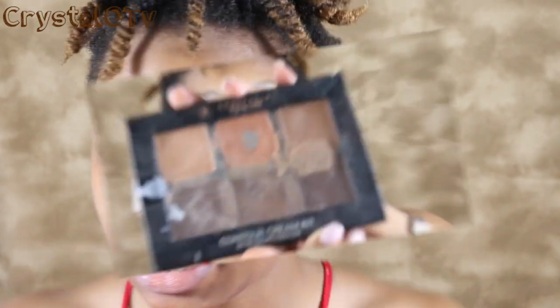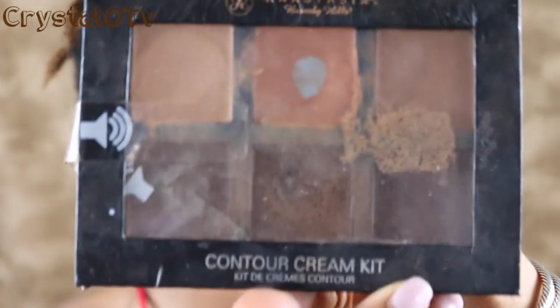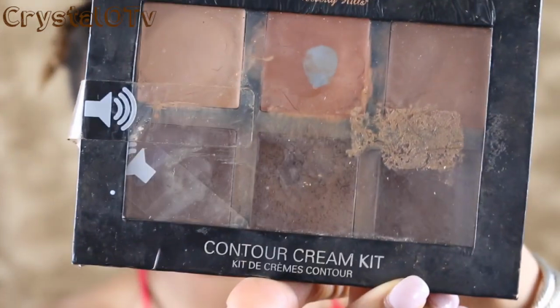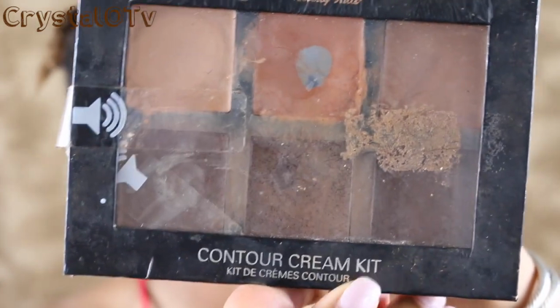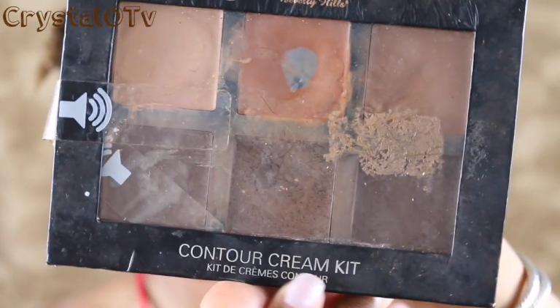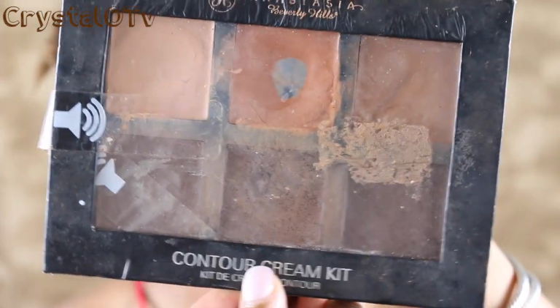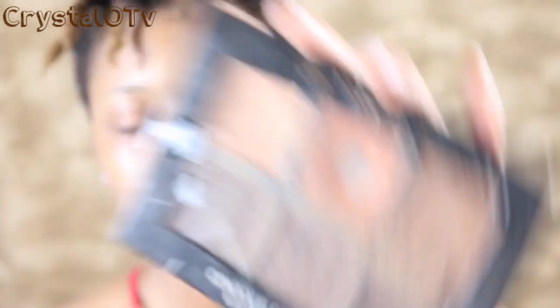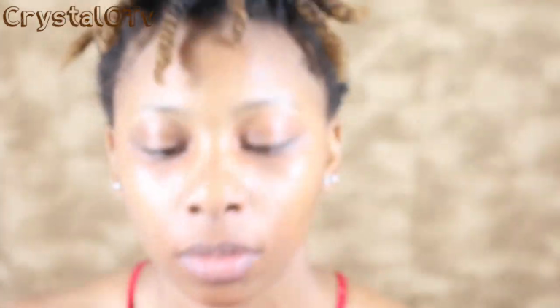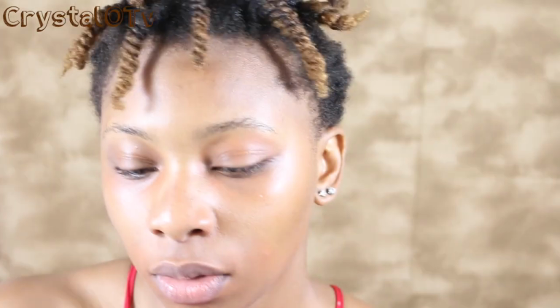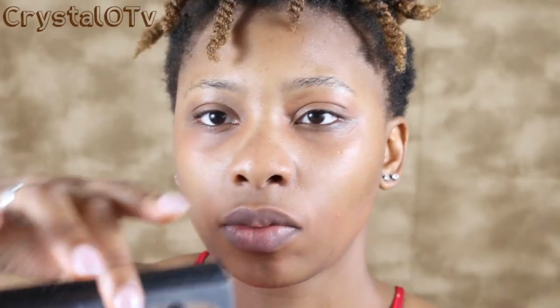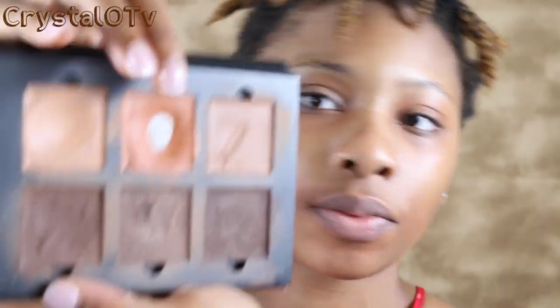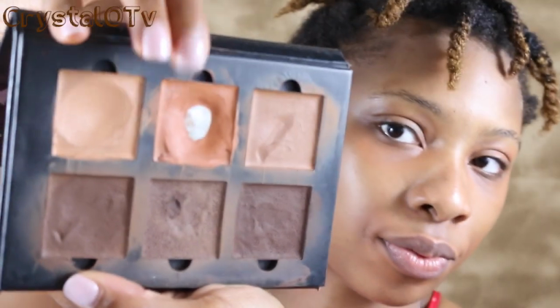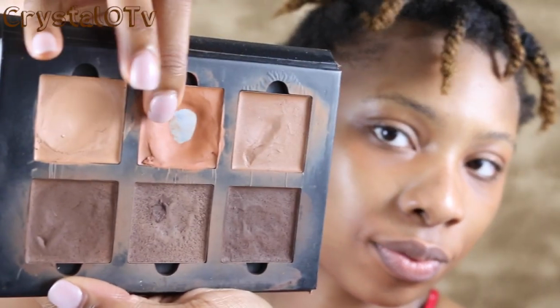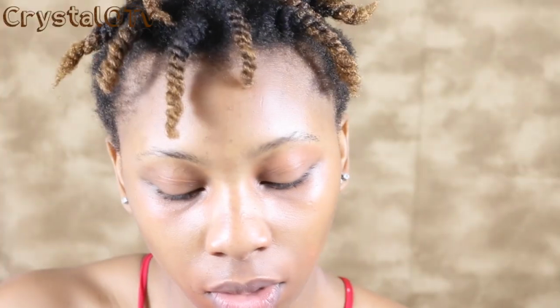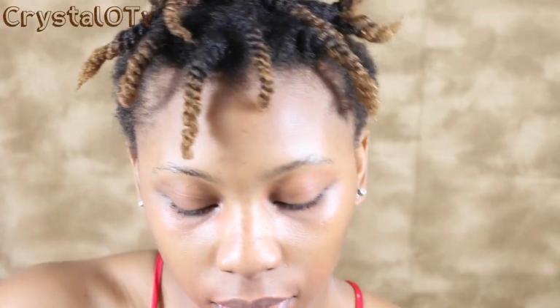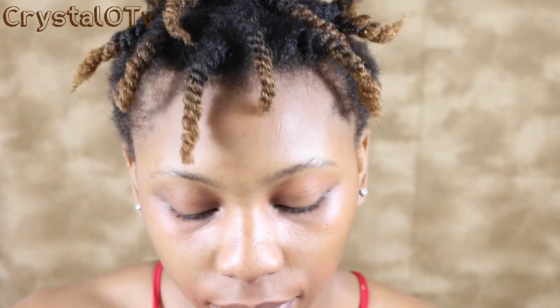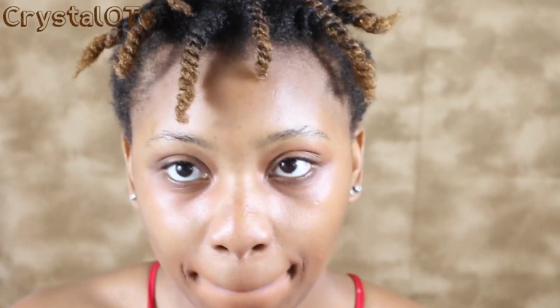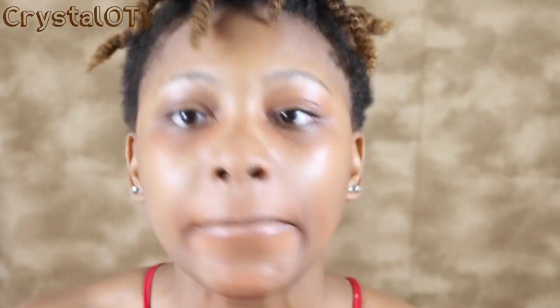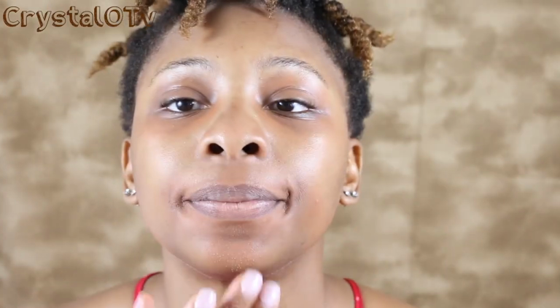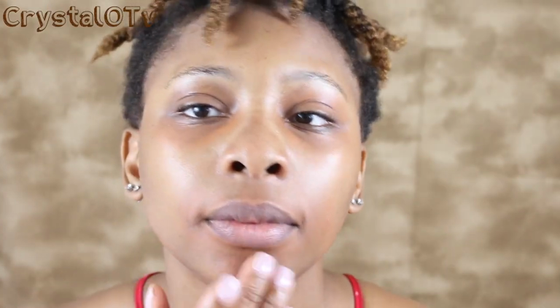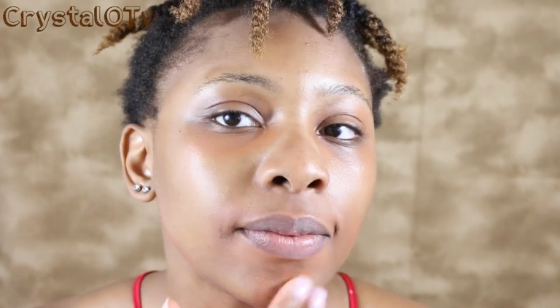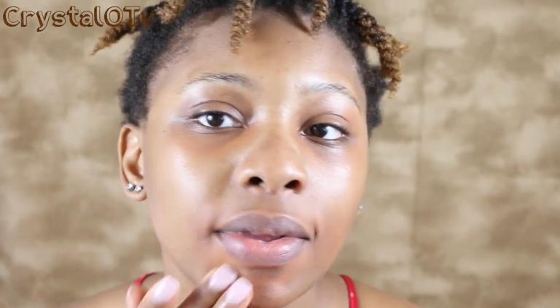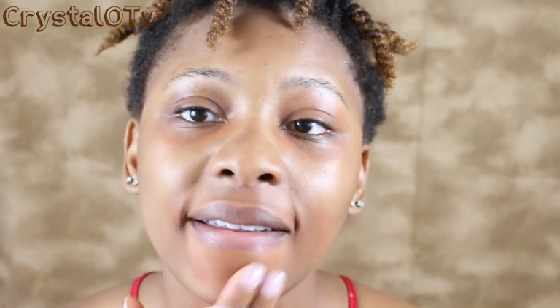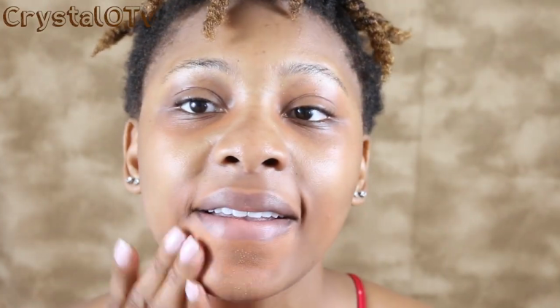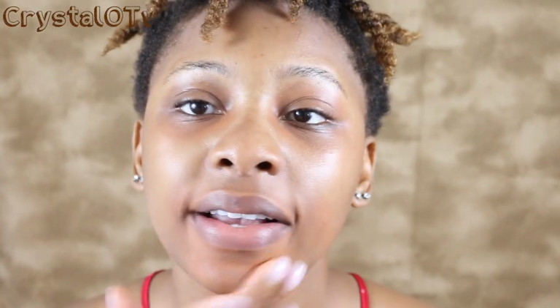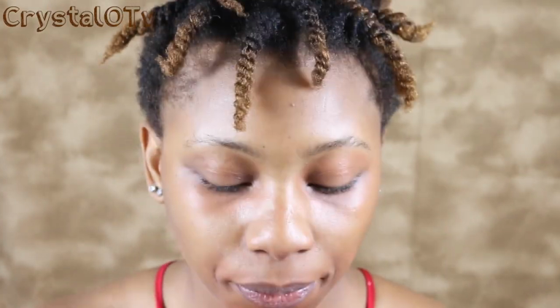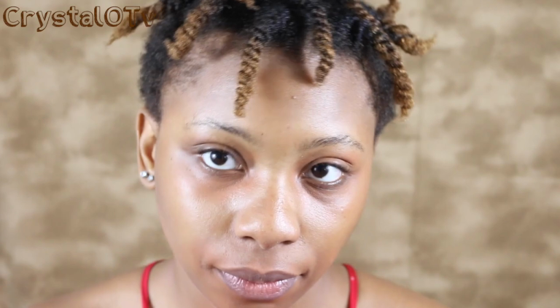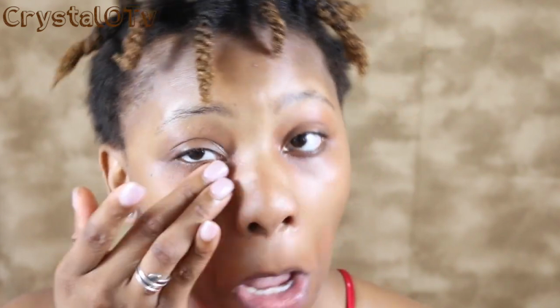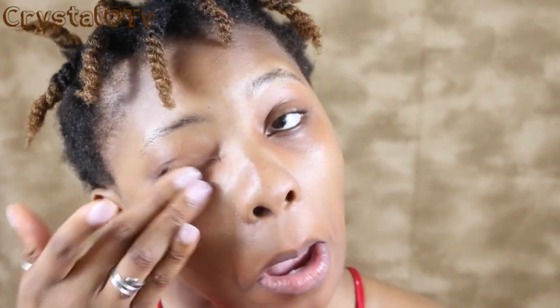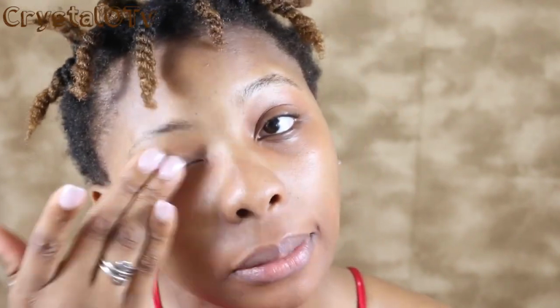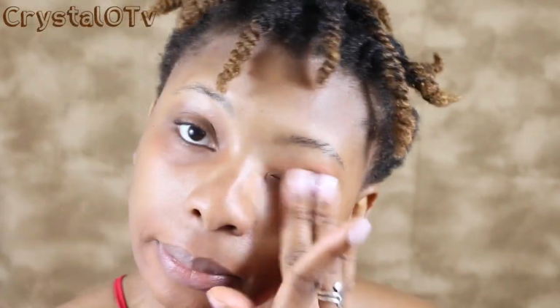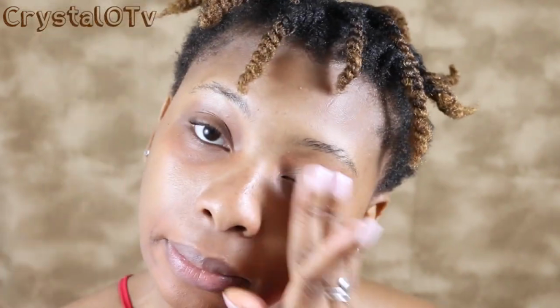I'm going to start off by using the Anastasia Beverly Hills contour cream kit and I'm going to use the color coral to apply my orange color corrector. I'm just going to use my hands — like, why not?